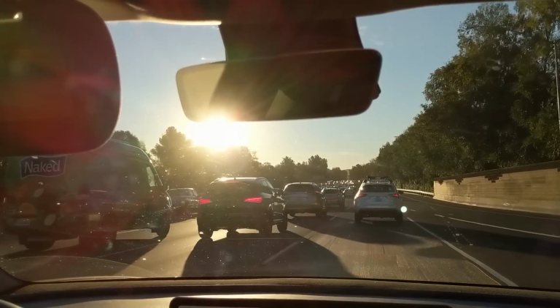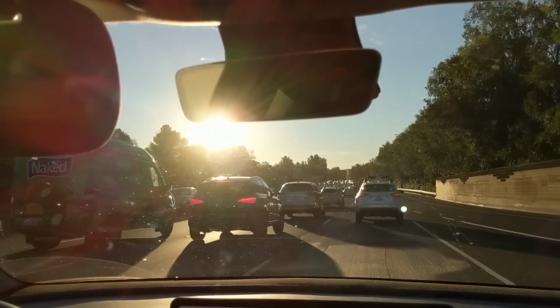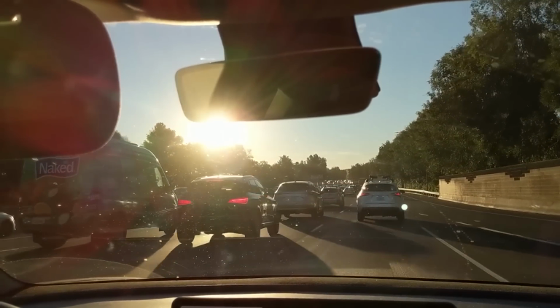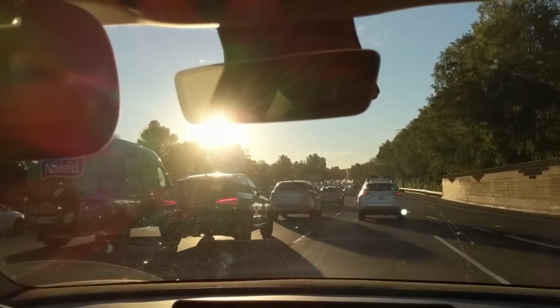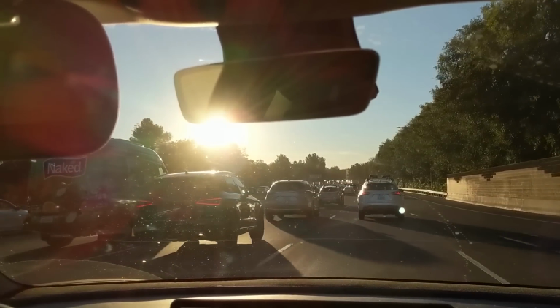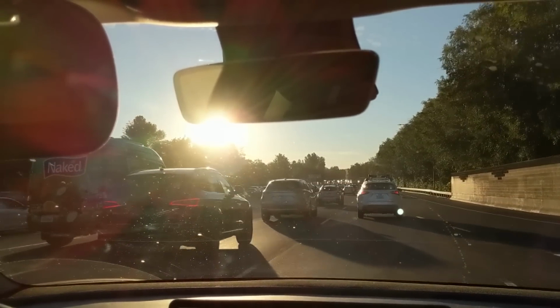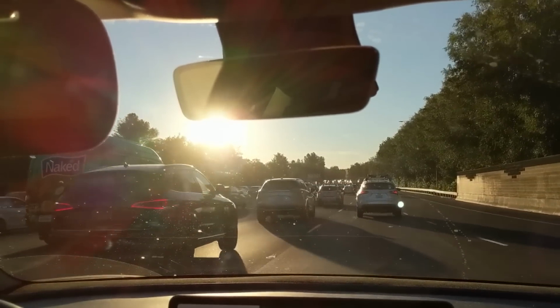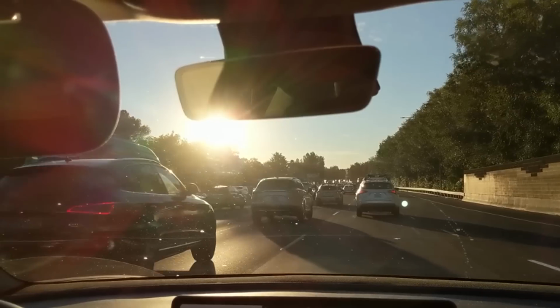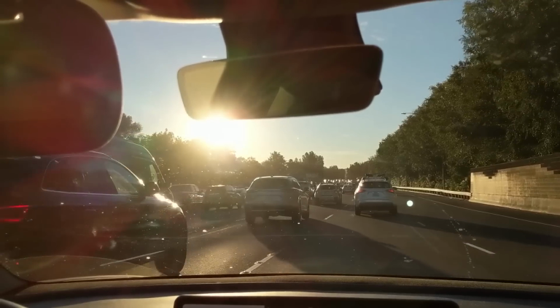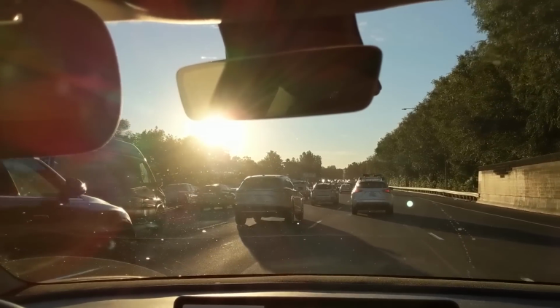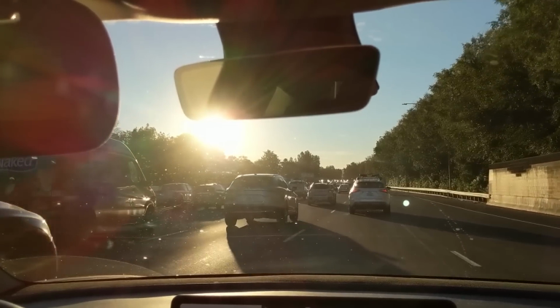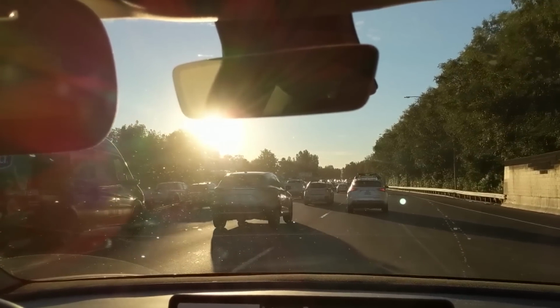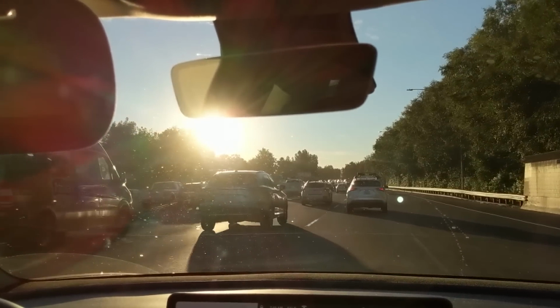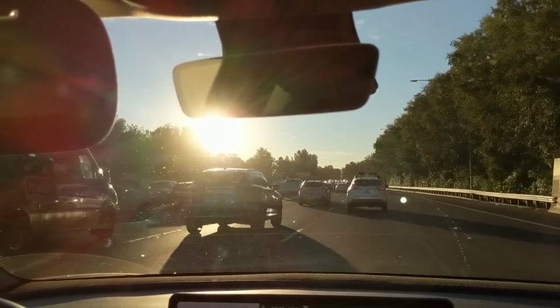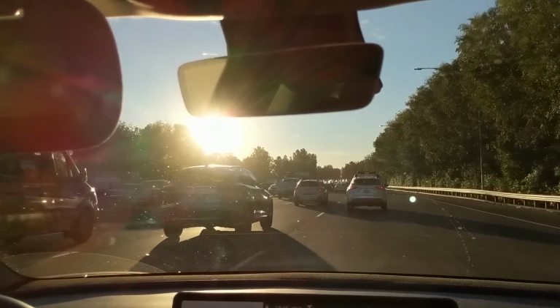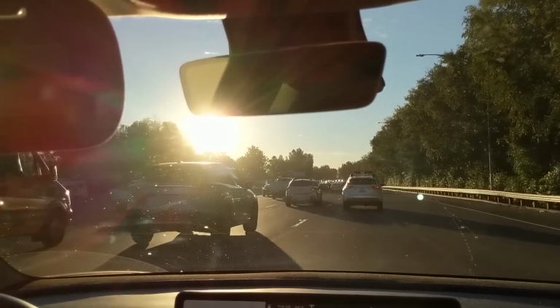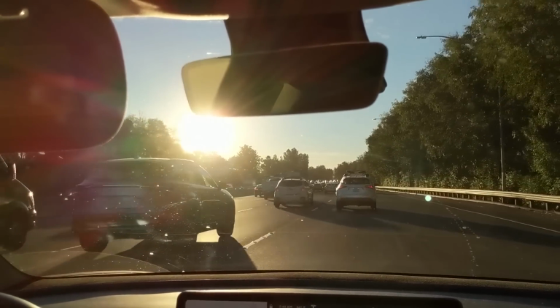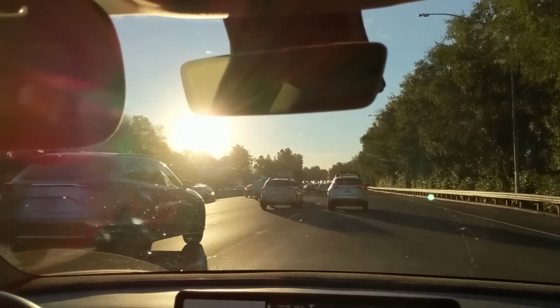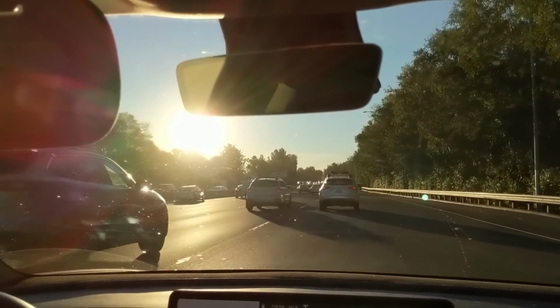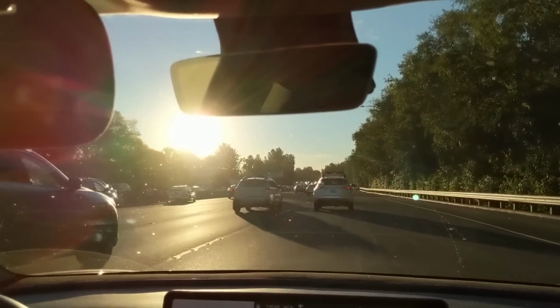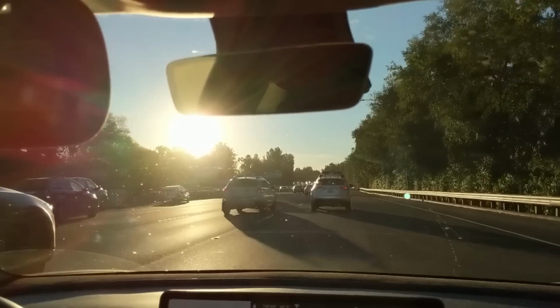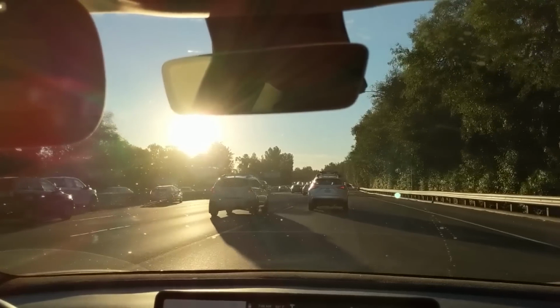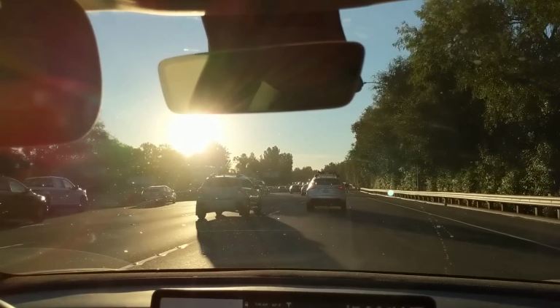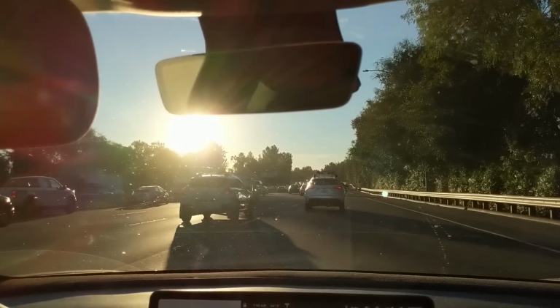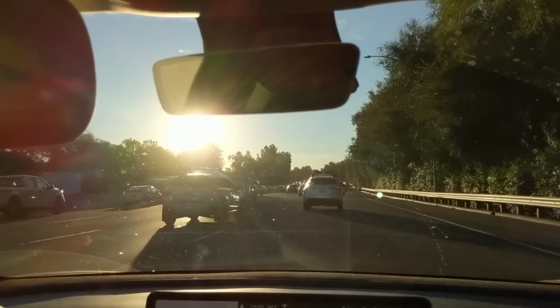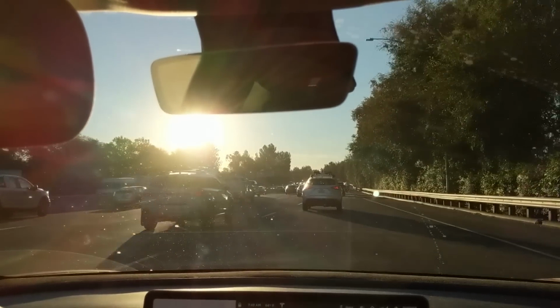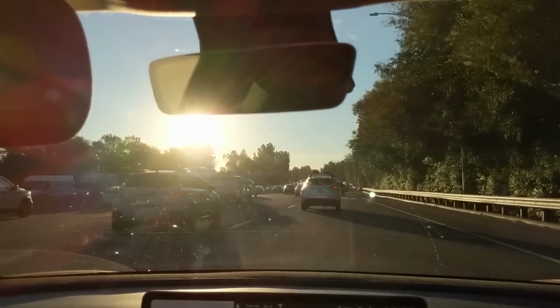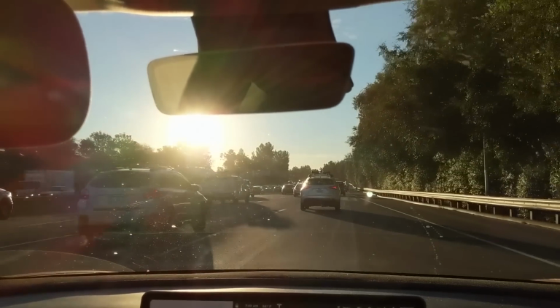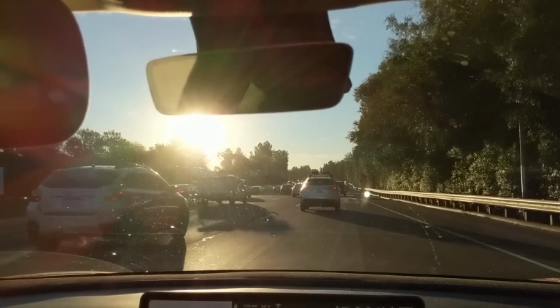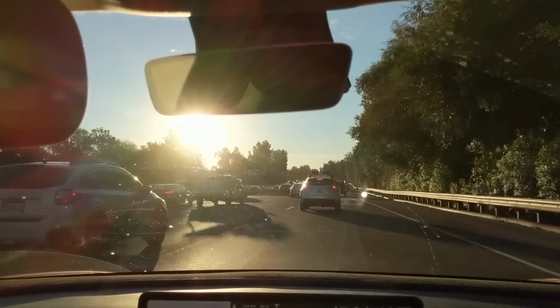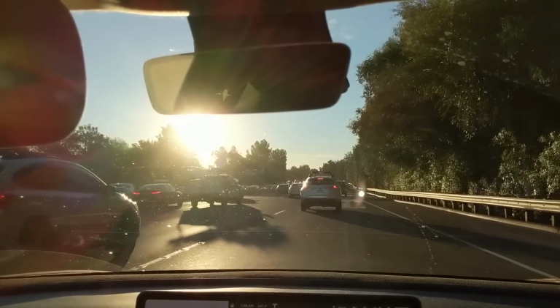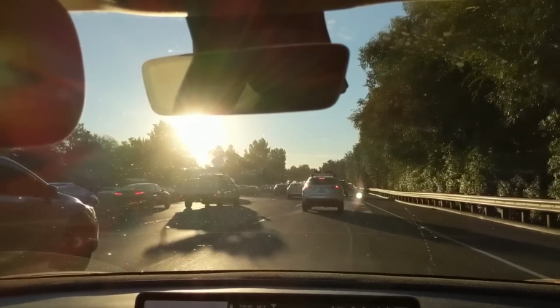Now this next bit is an example of a merging. So it goes into this luxury lane, and it's still kind of hogging the center. So it still does that.